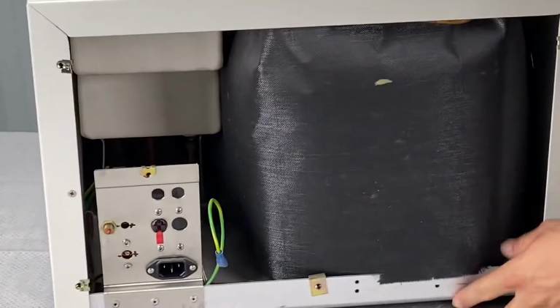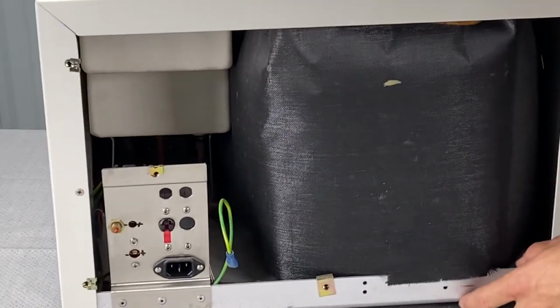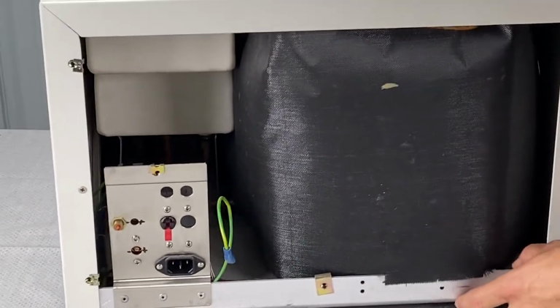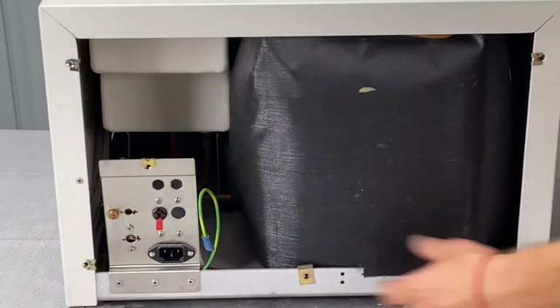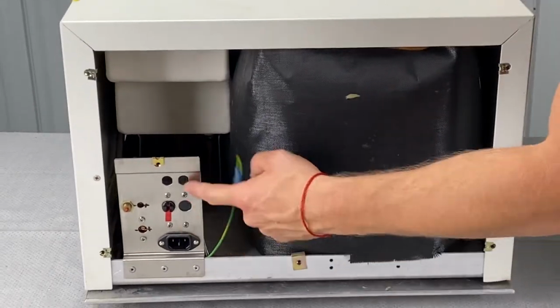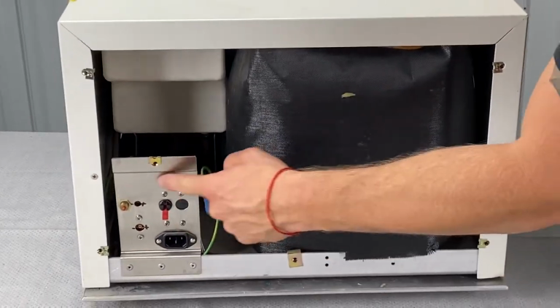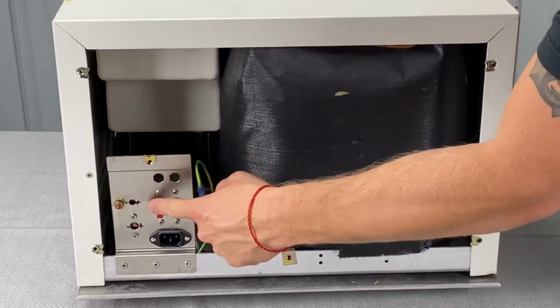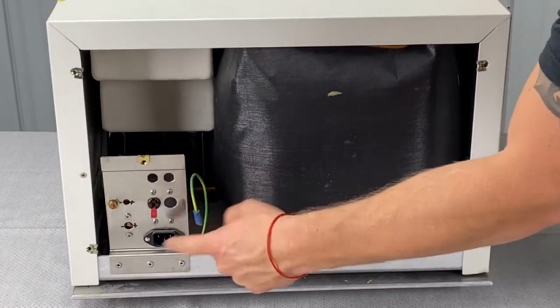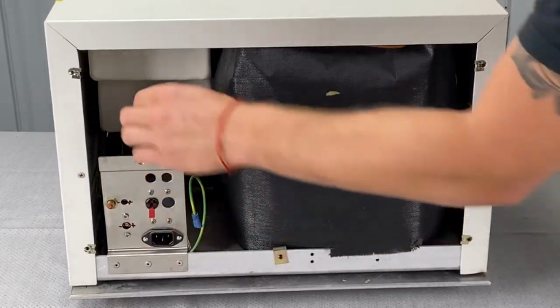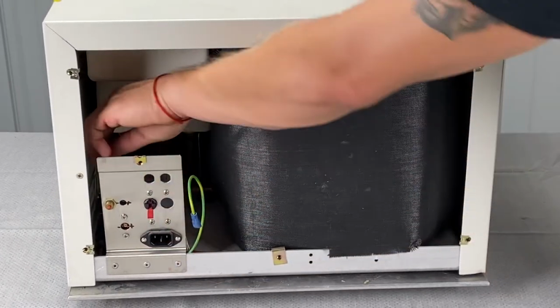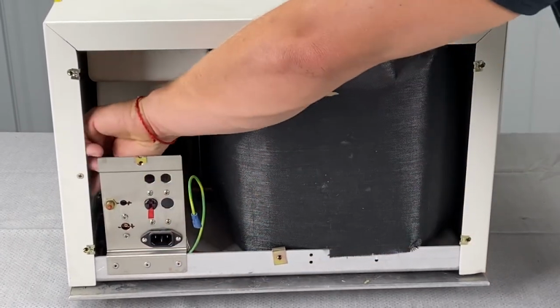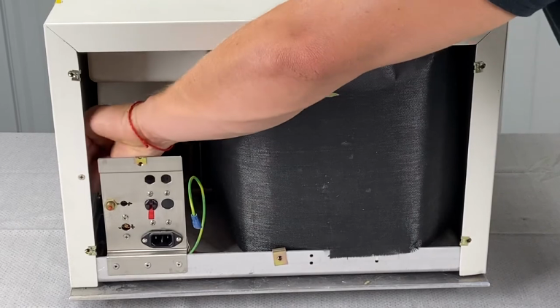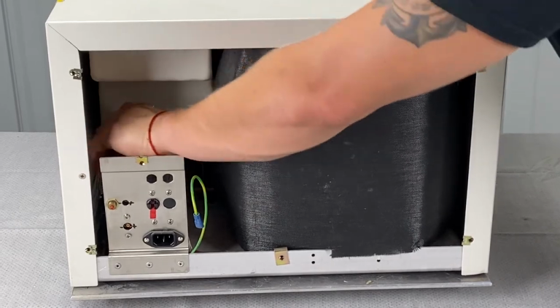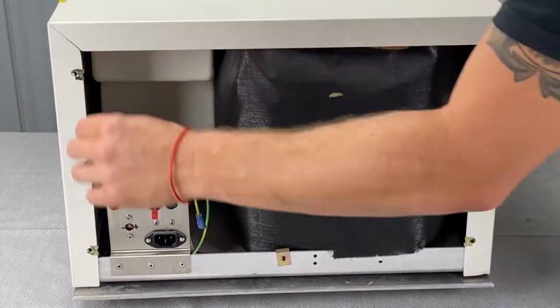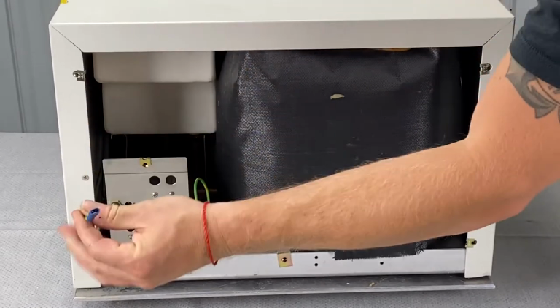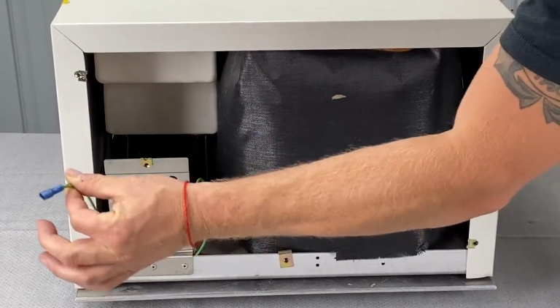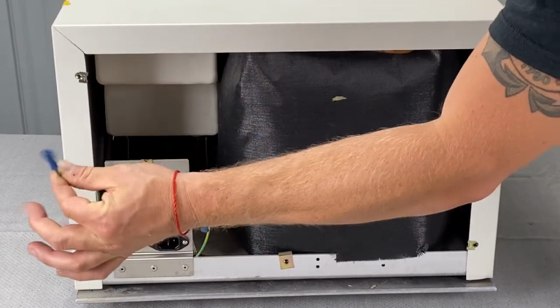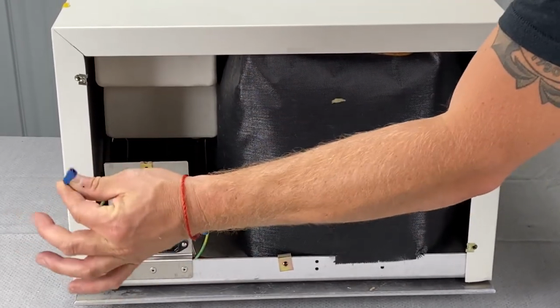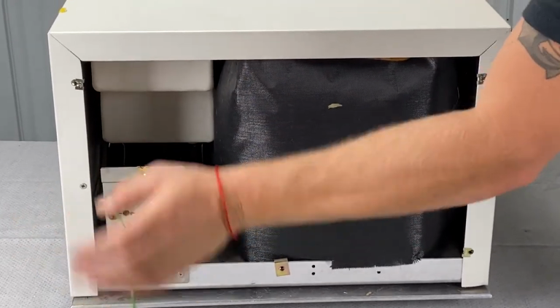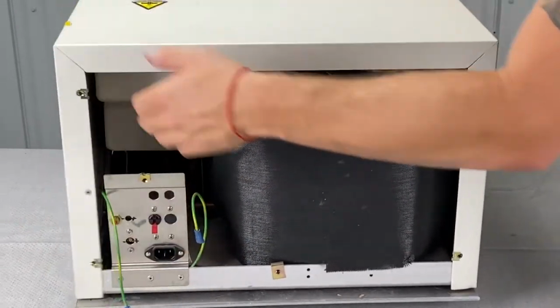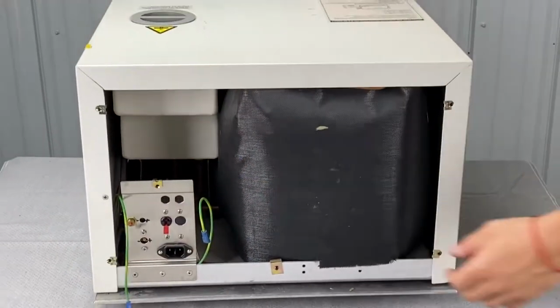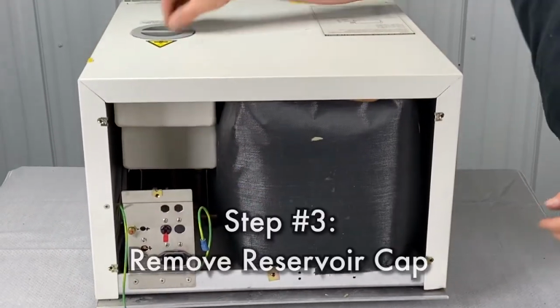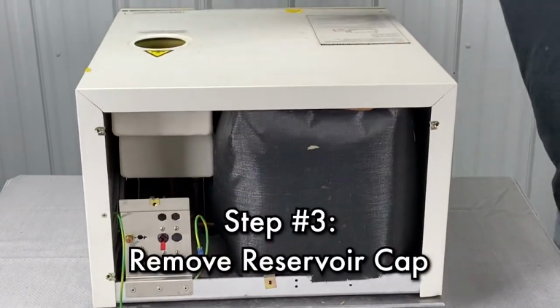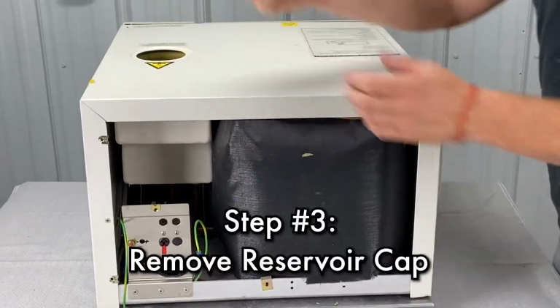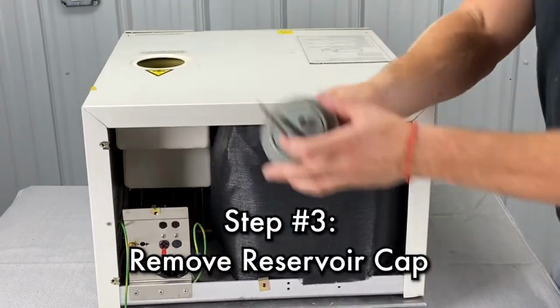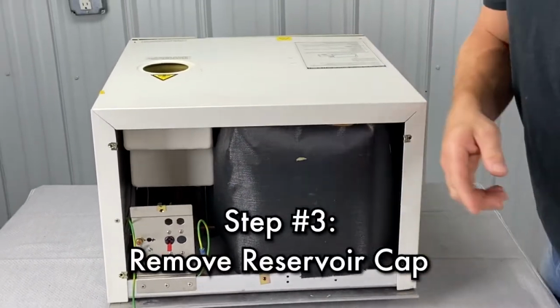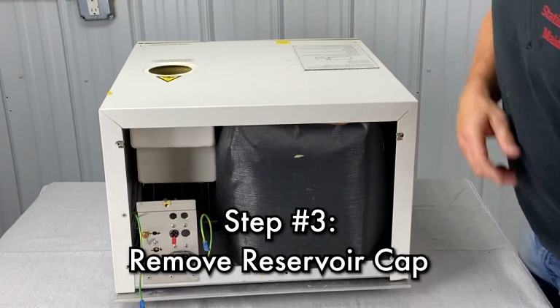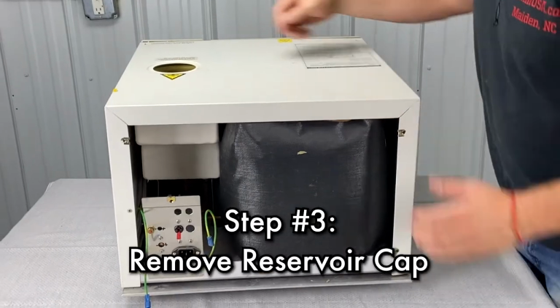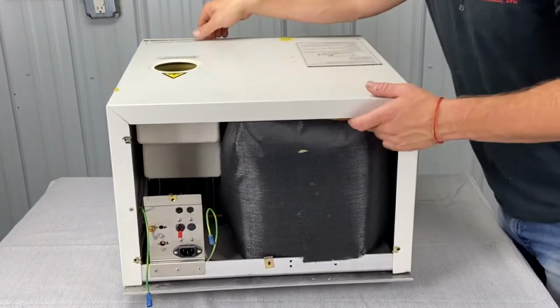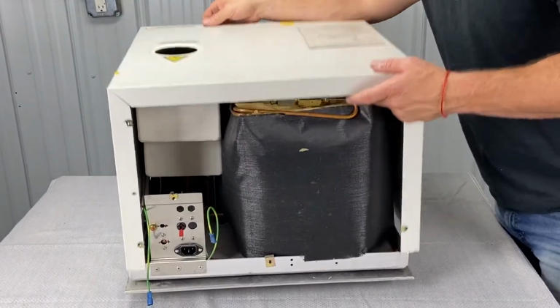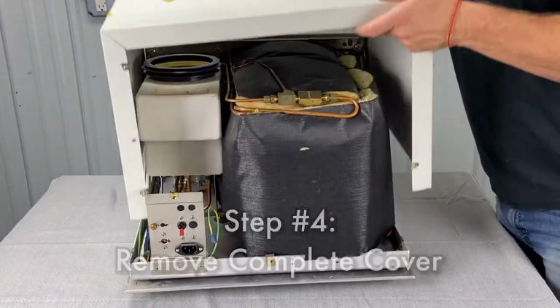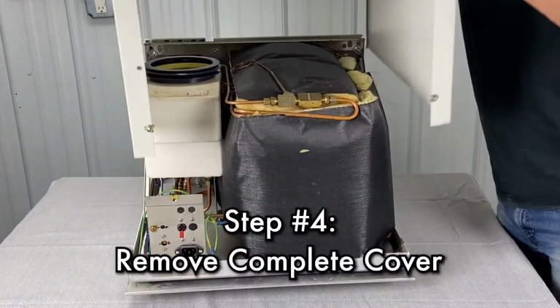Another good practice is to make sure the unit is unplugged. I should have said that in the beginning, but hopefully that's self-explanatory. And then here's your ground to the top. Take your cap out so you don't break it.